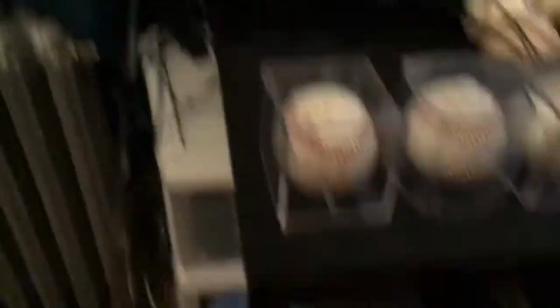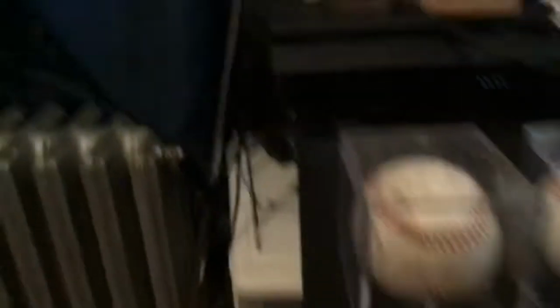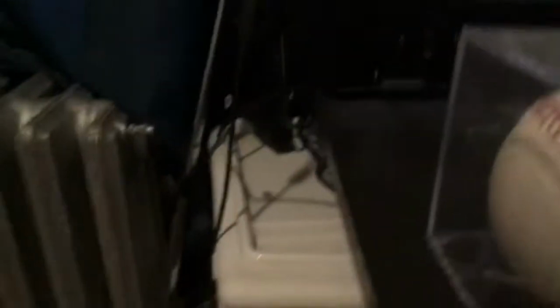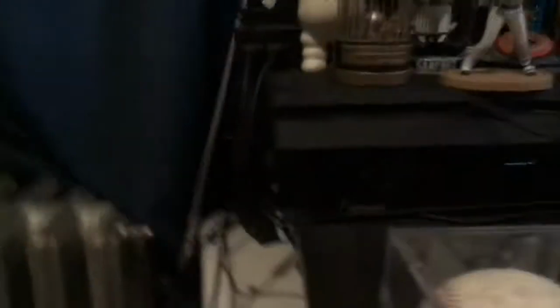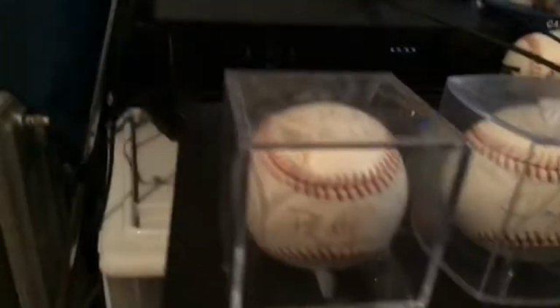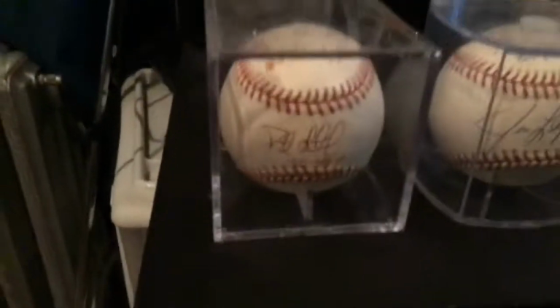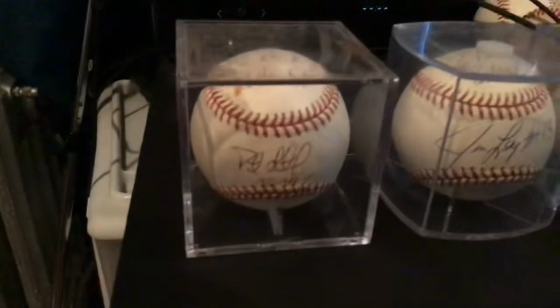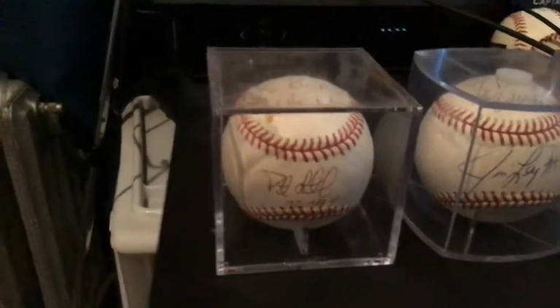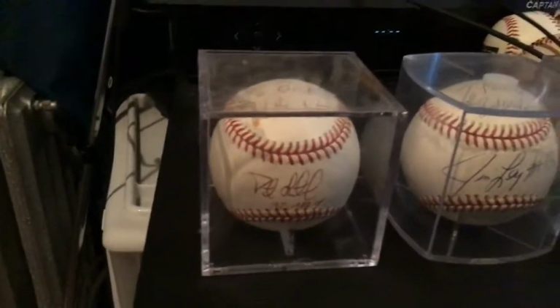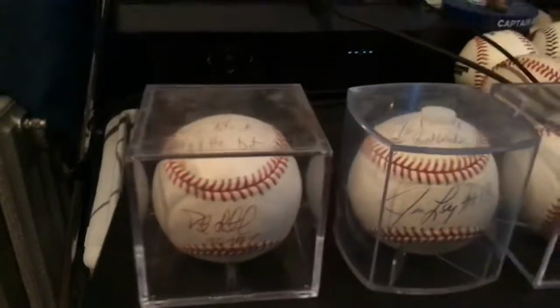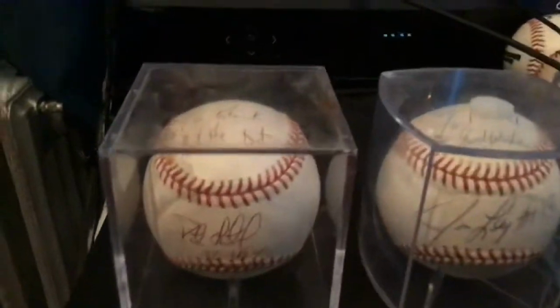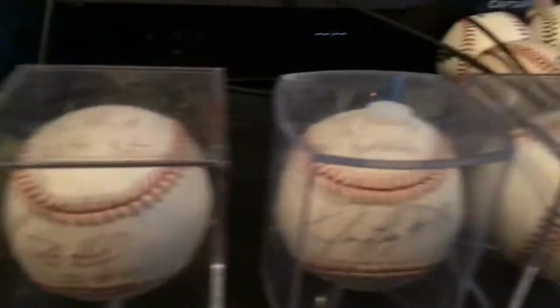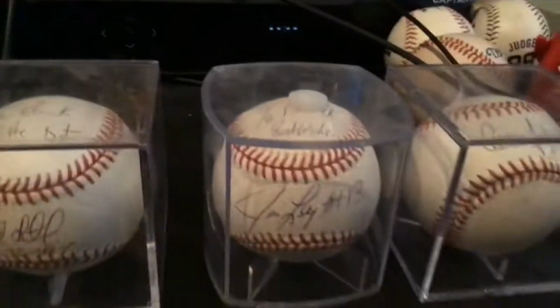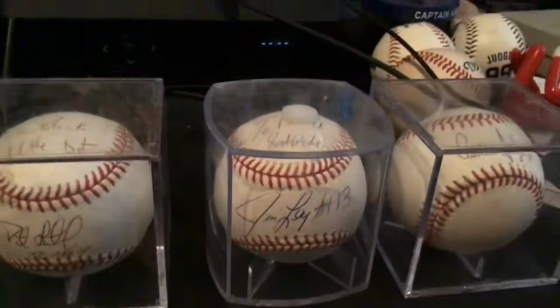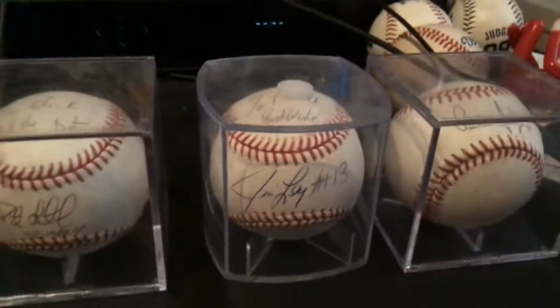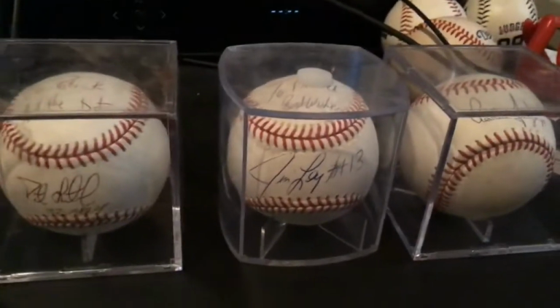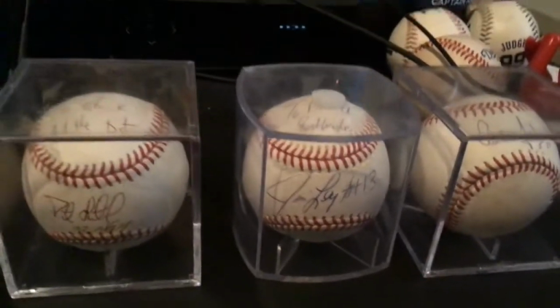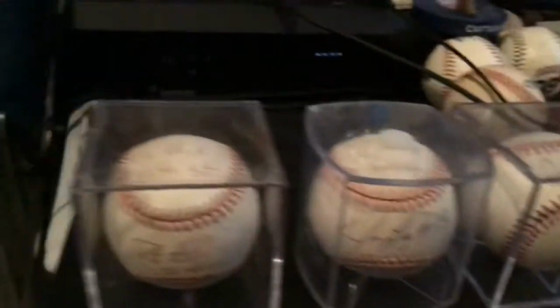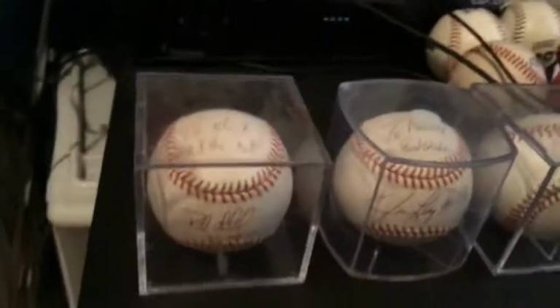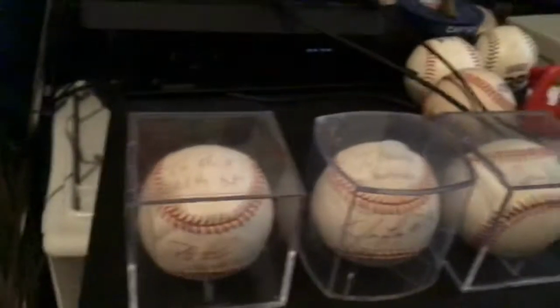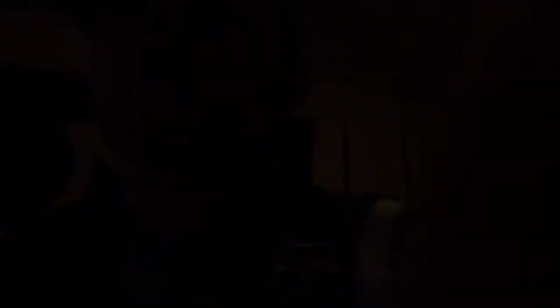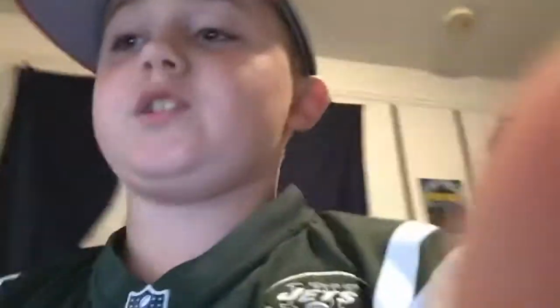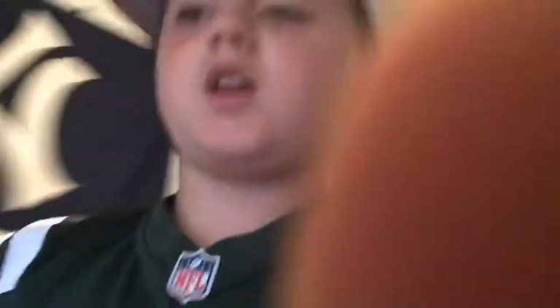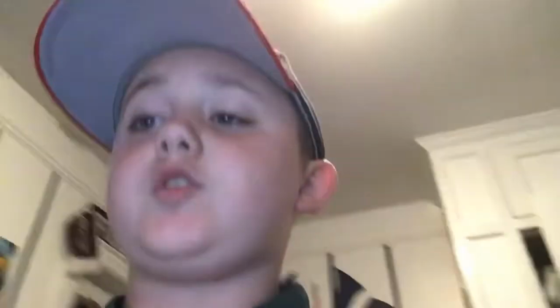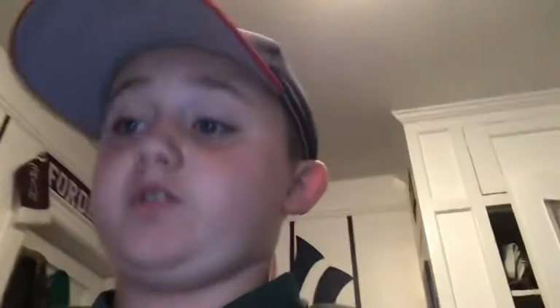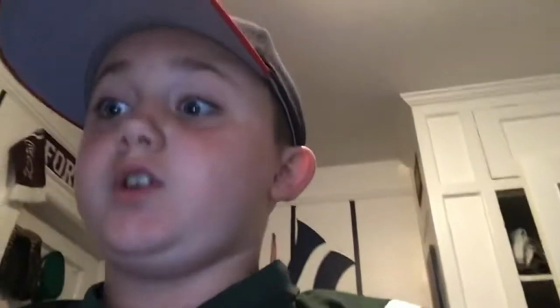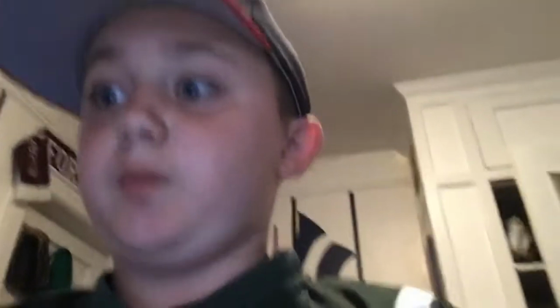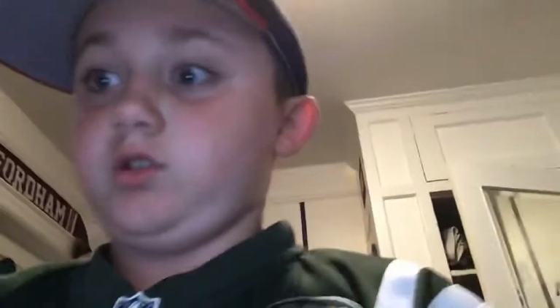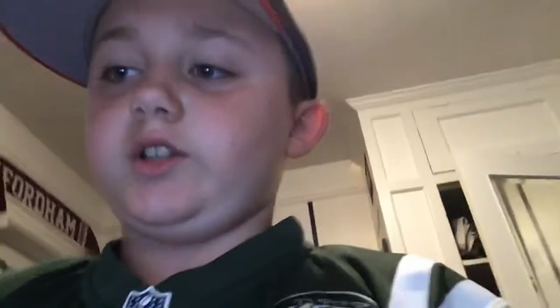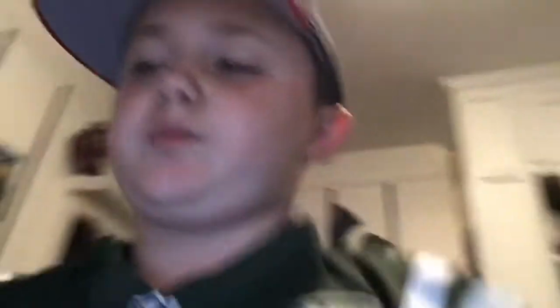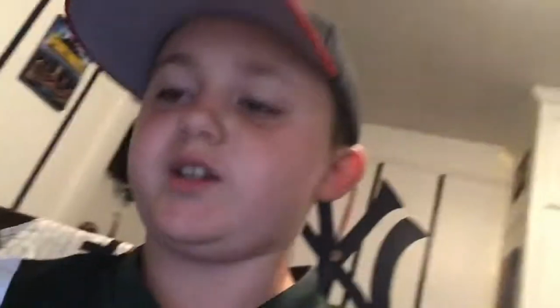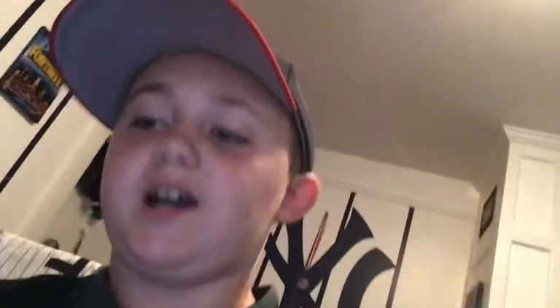Here is the old Yankee first baseman coach and the old Yankee third baseman coach. Now this one I'm about to show you is a really big ball — not big in size,